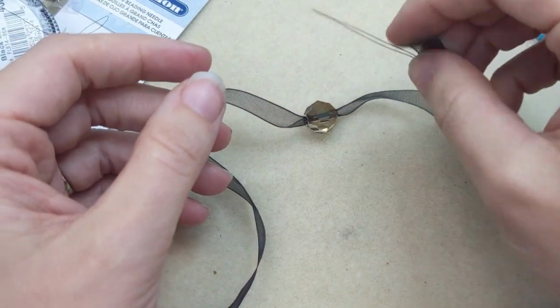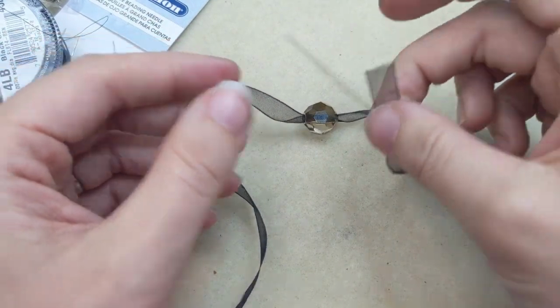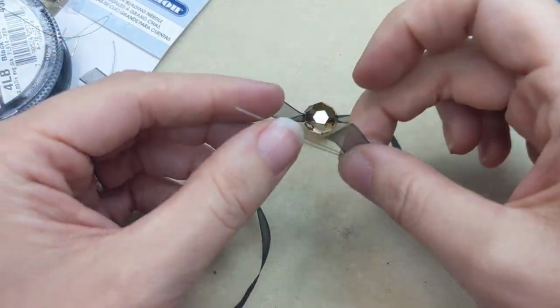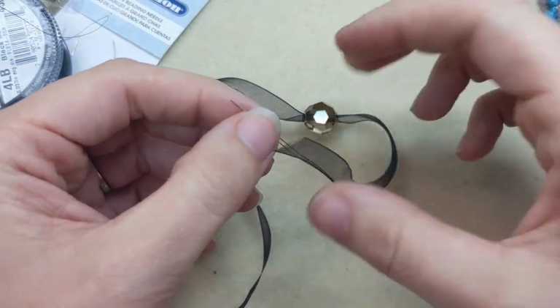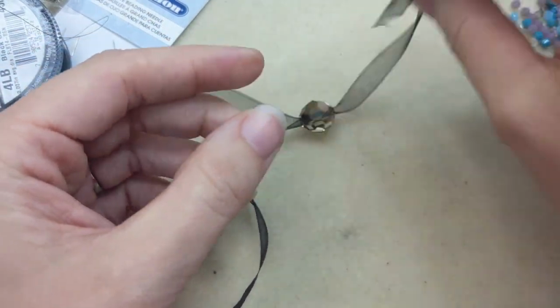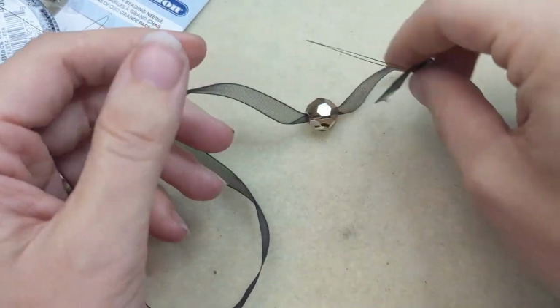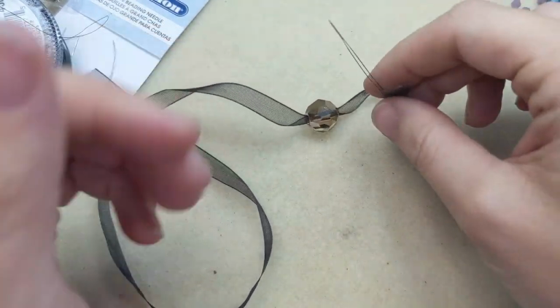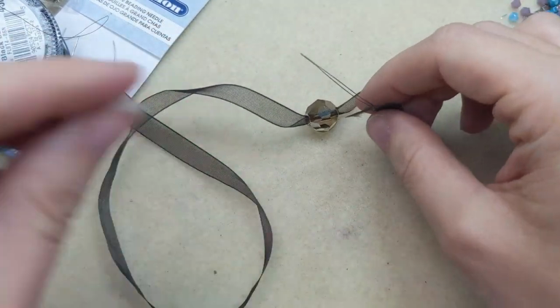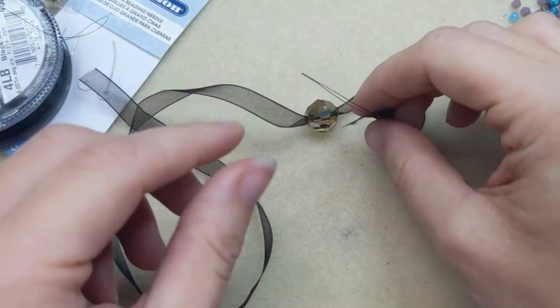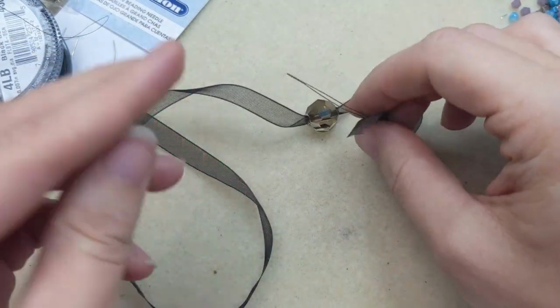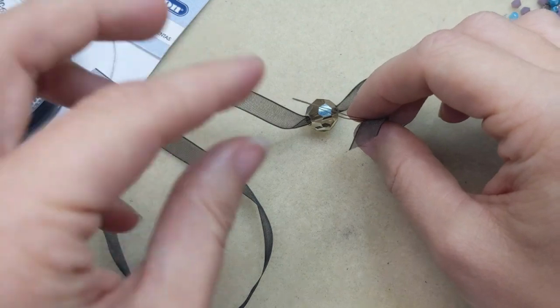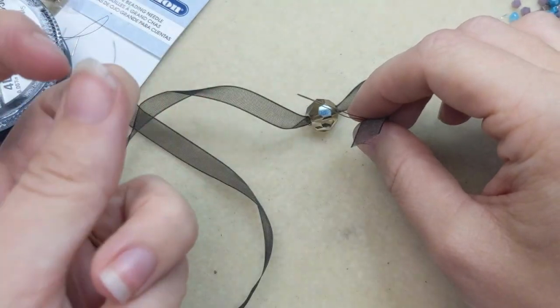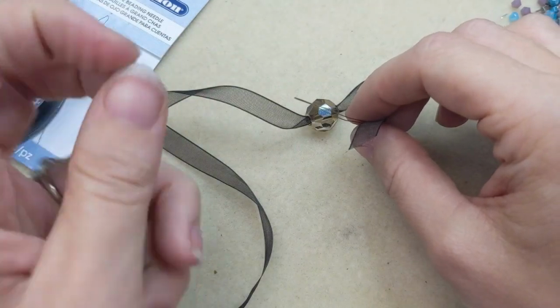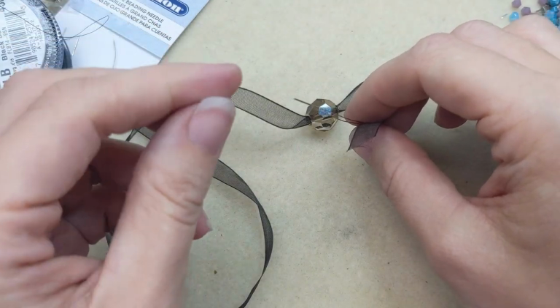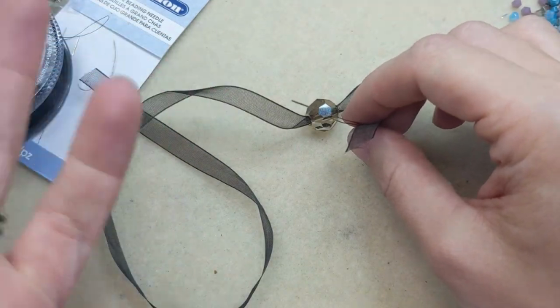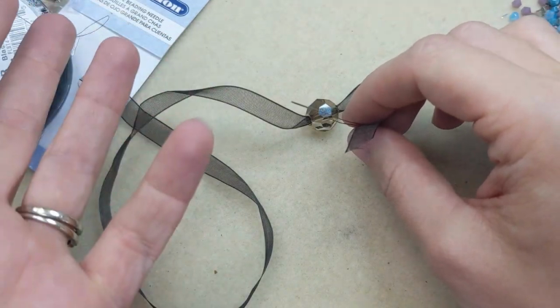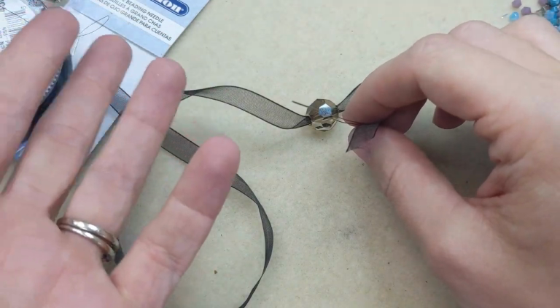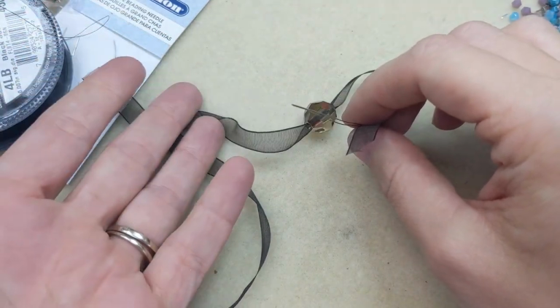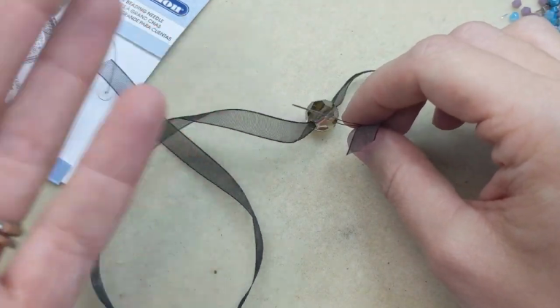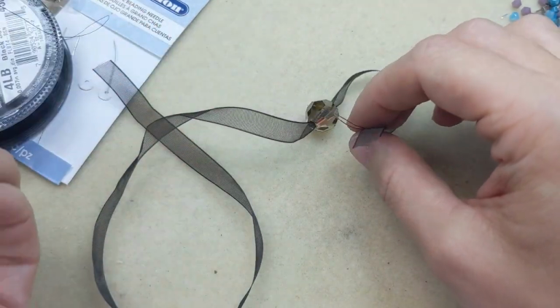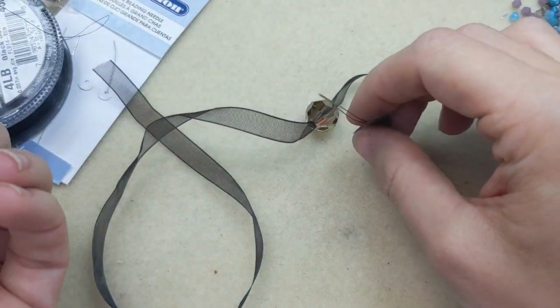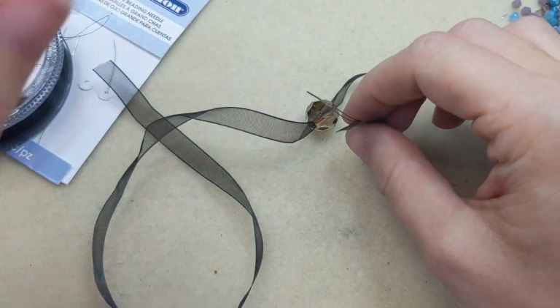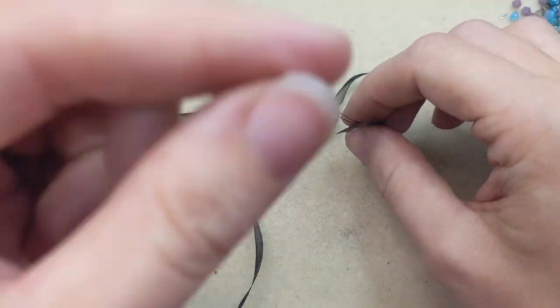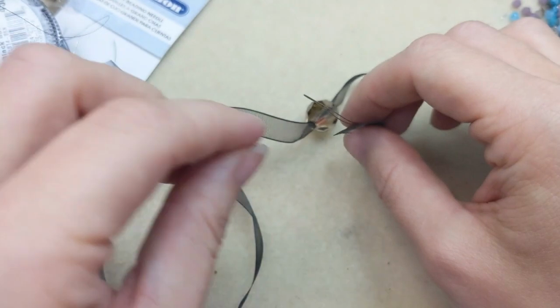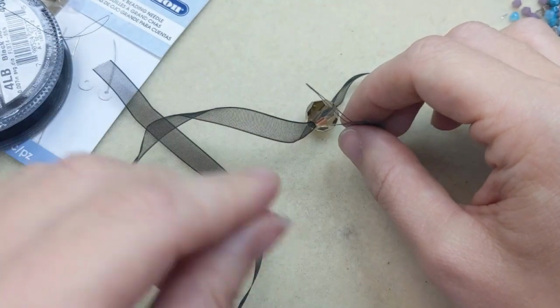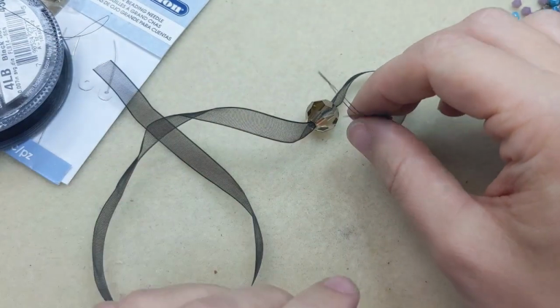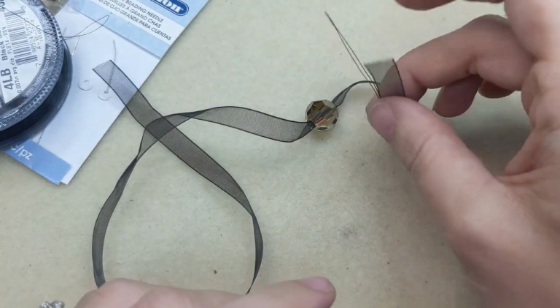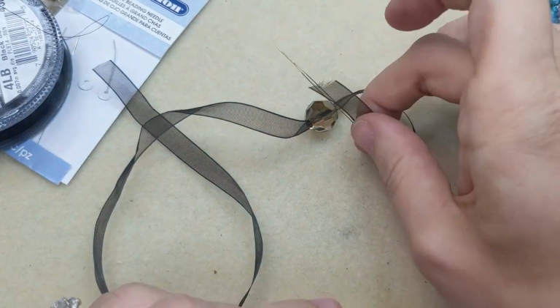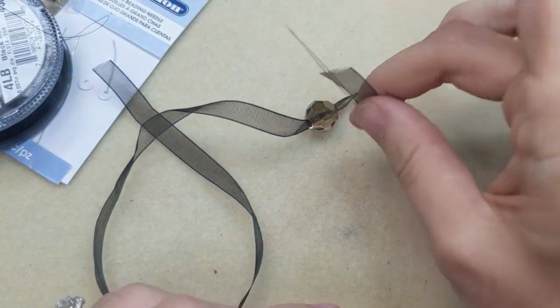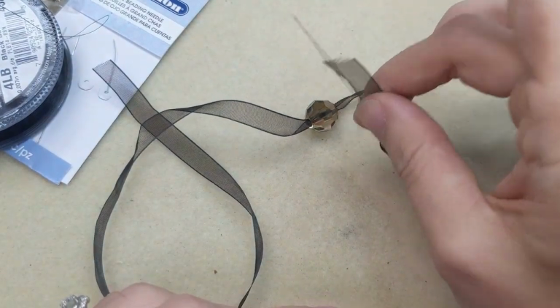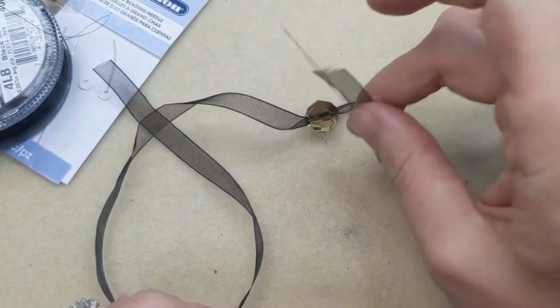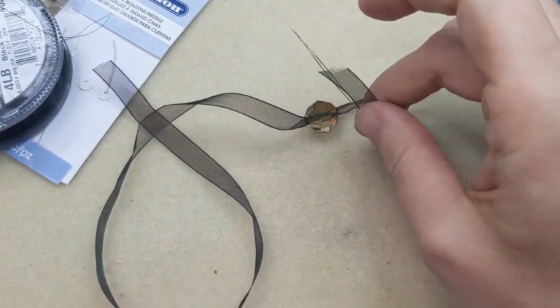Yarn can't fit through a normal eye needle and it's not stiff enough to work through on its own, so that's where the big eye needle really shines.